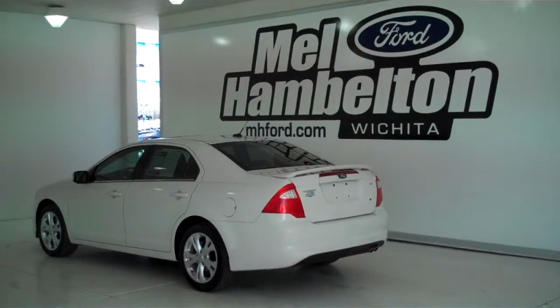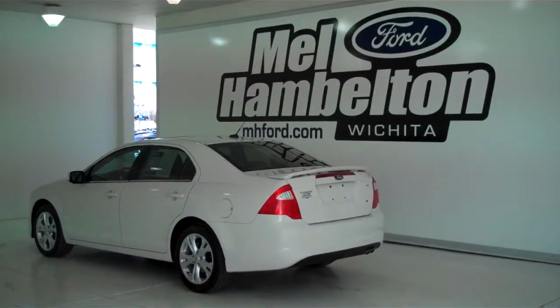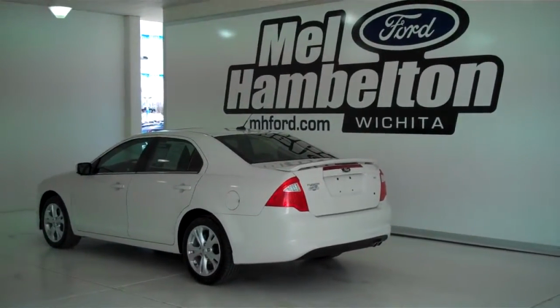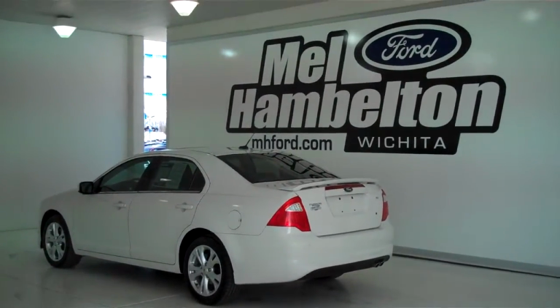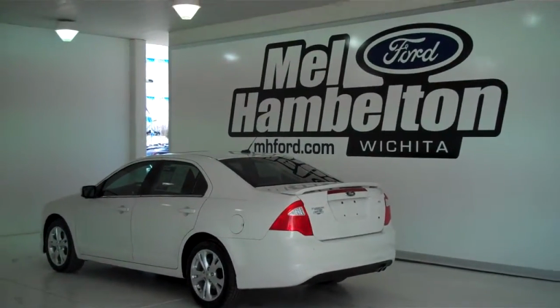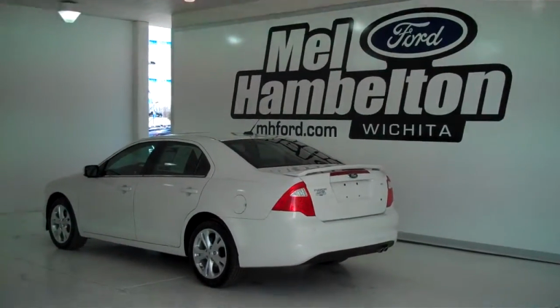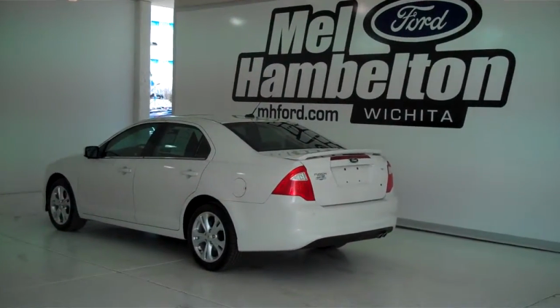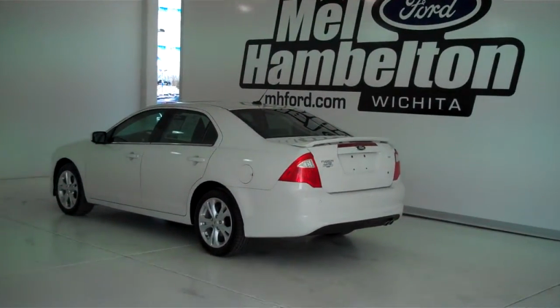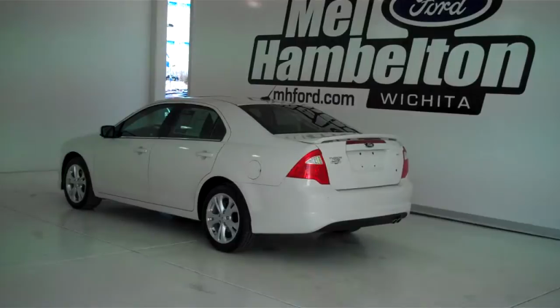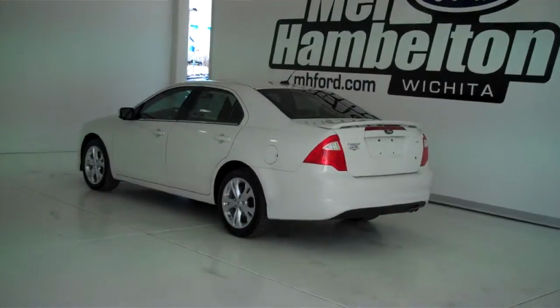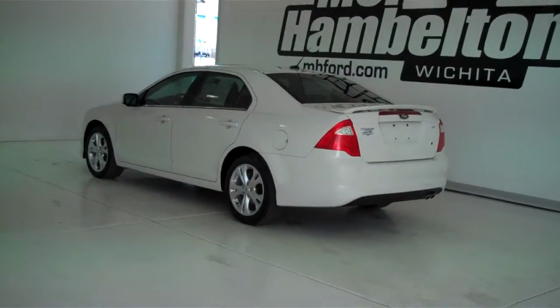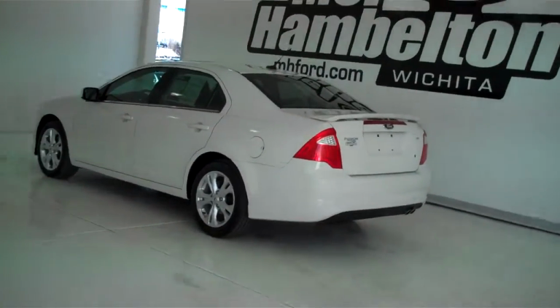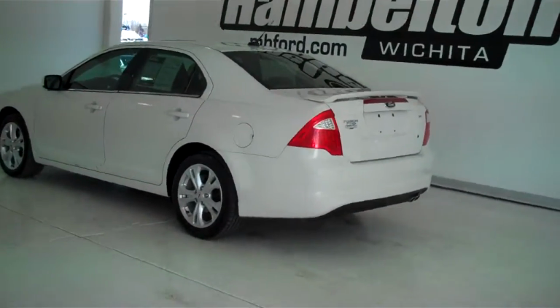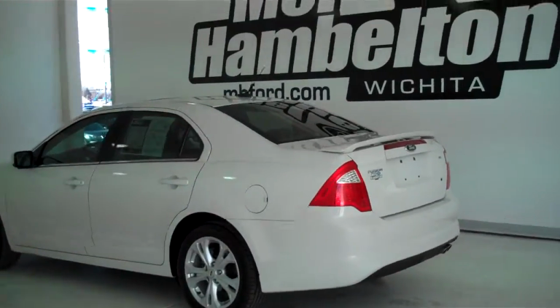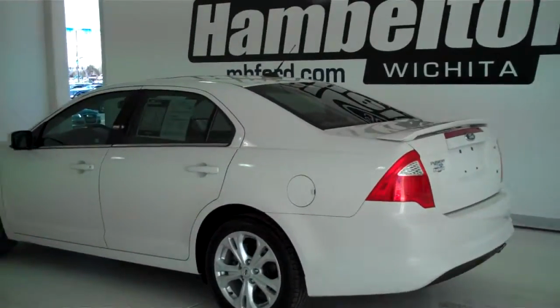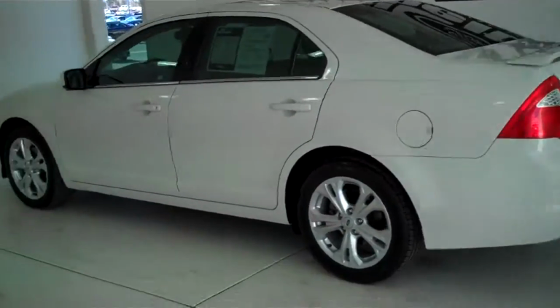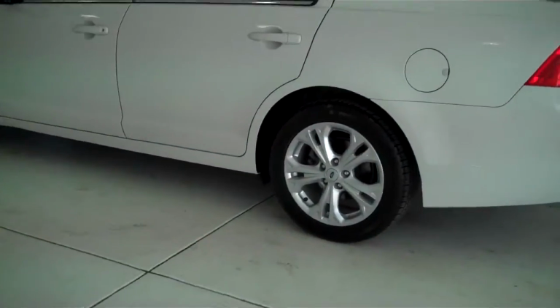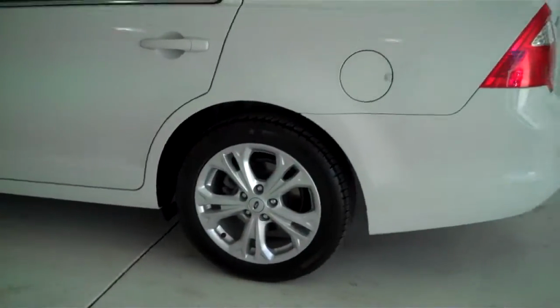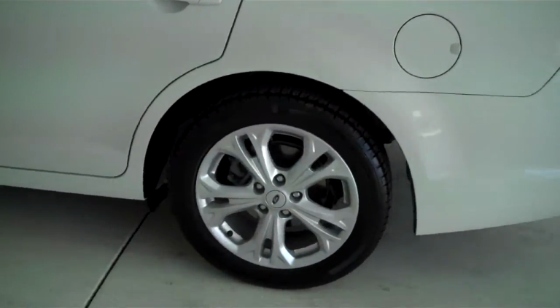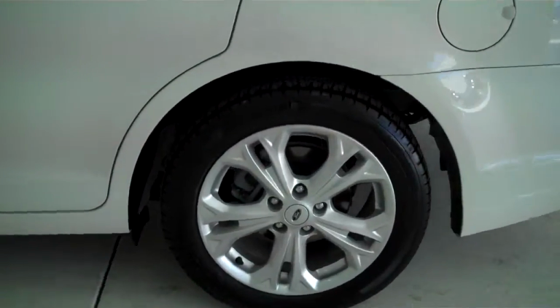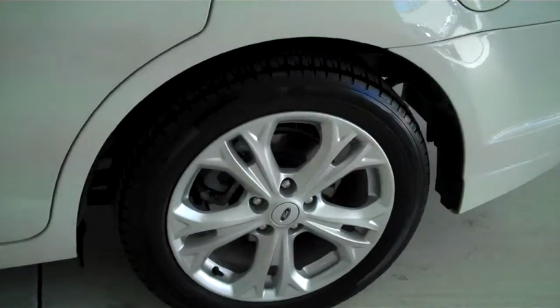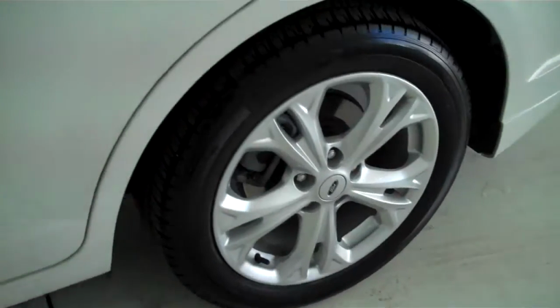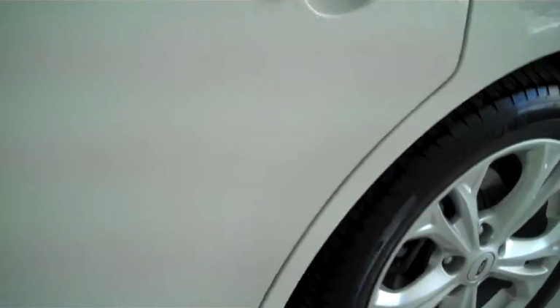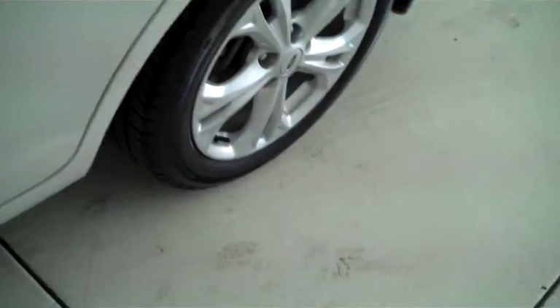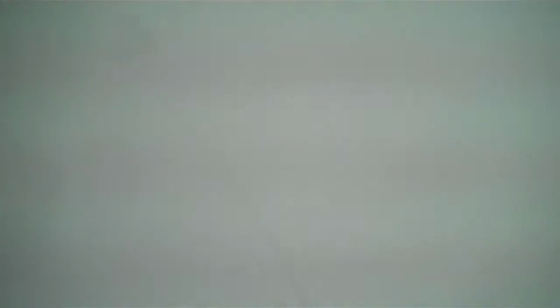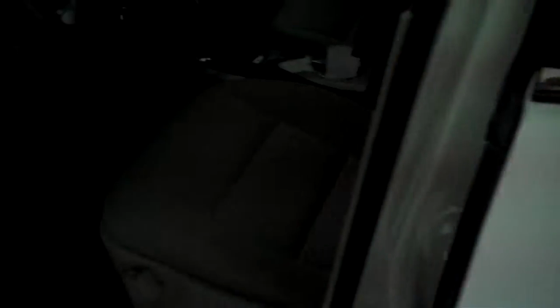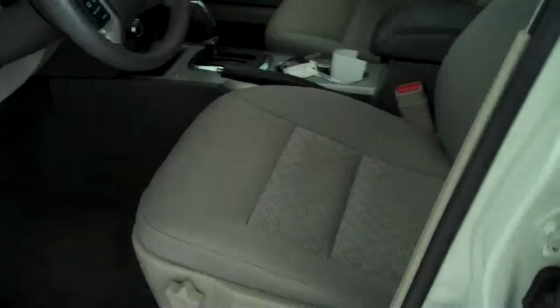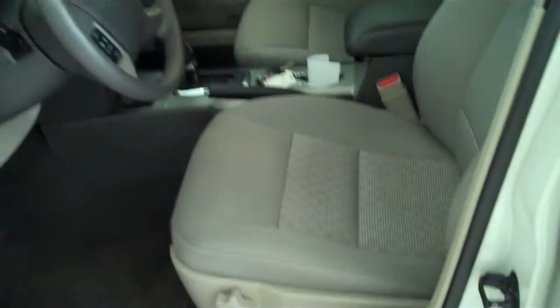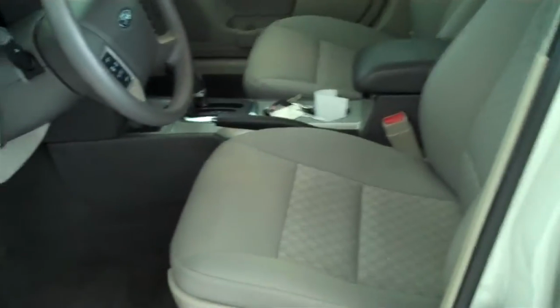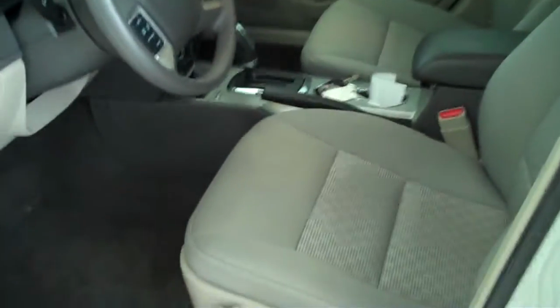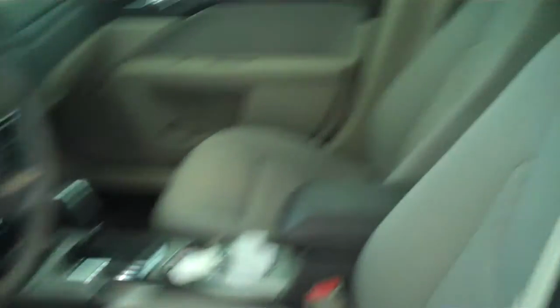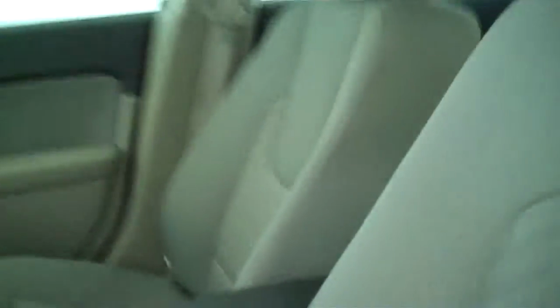122-771C is a pre-owned 2012 Ford Fusion SE. It is white suede in color. It has the factory alloy wheels. It's got the medium light stone cloth interior with bucket seats and console.